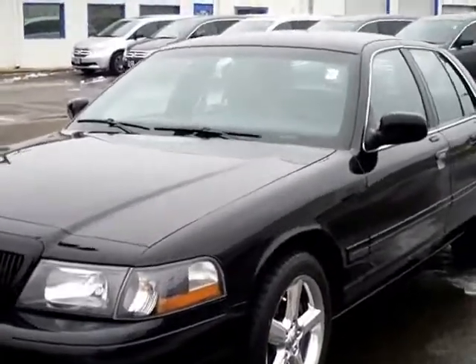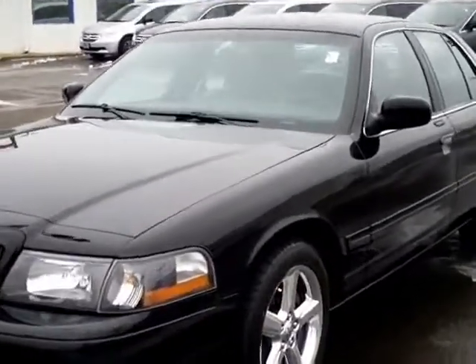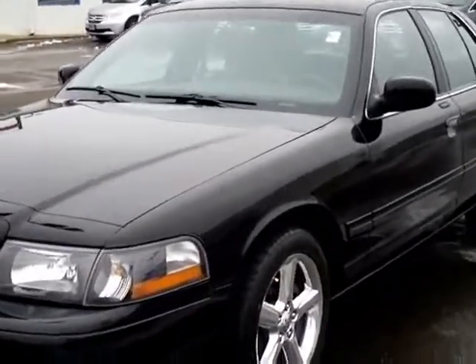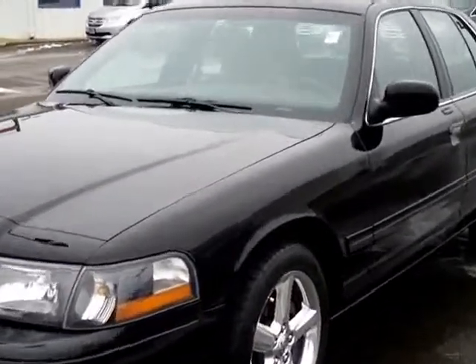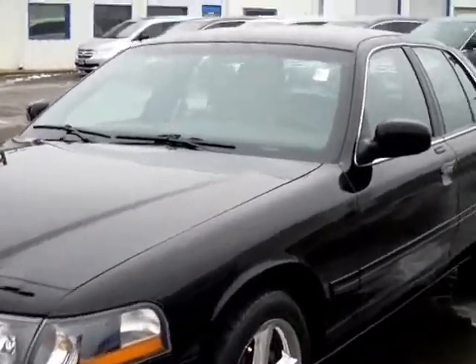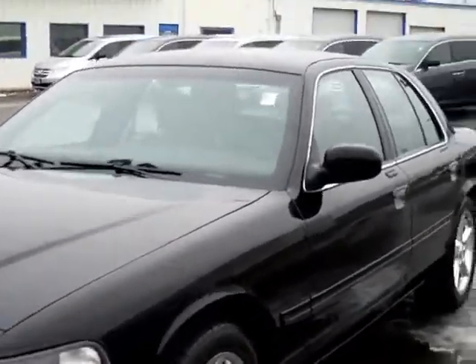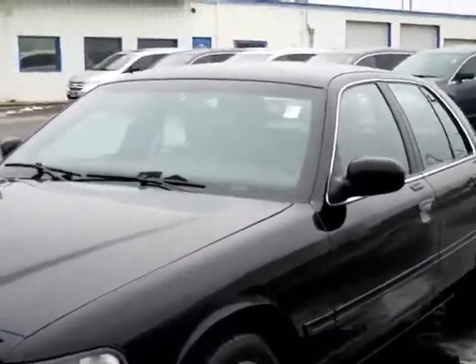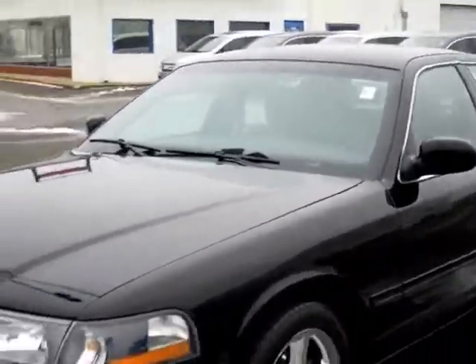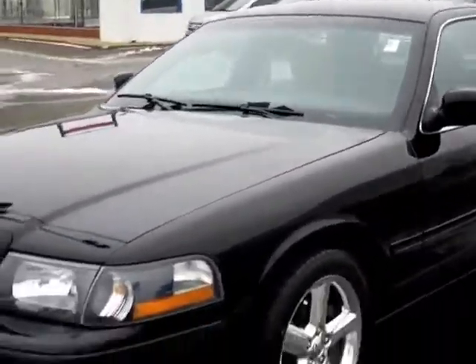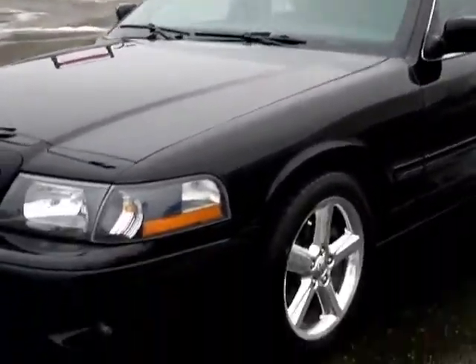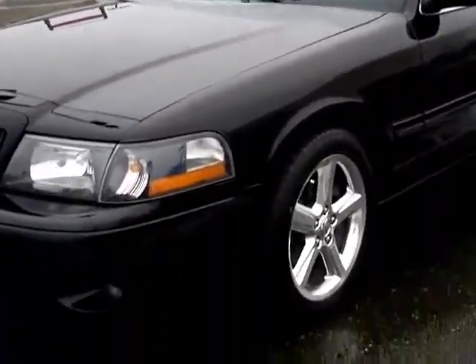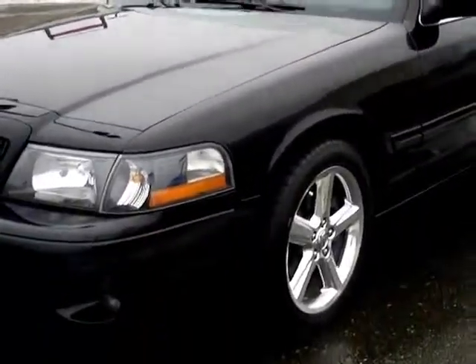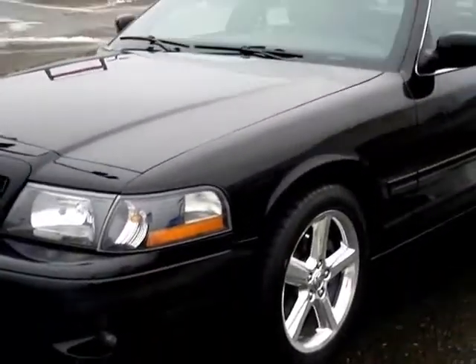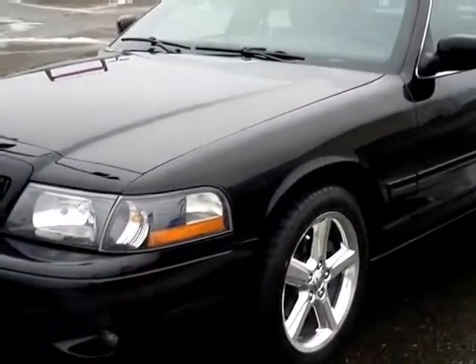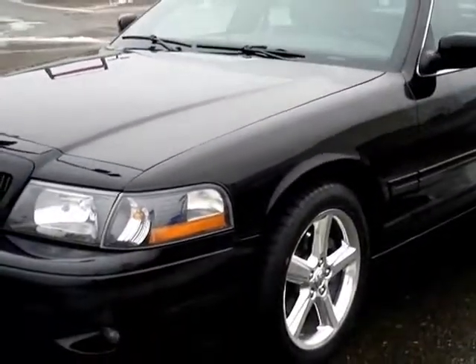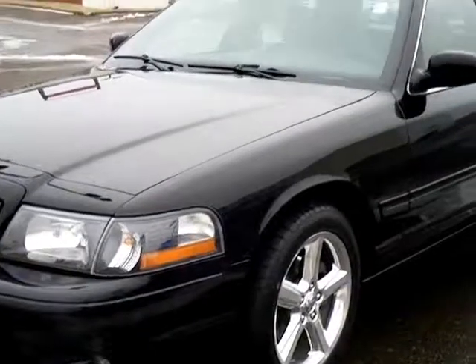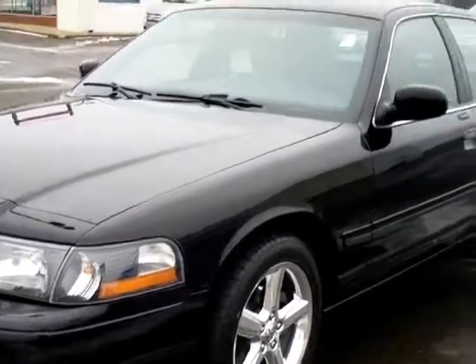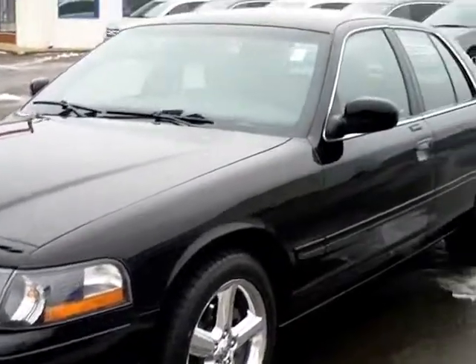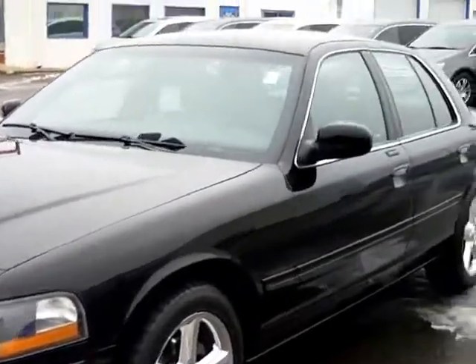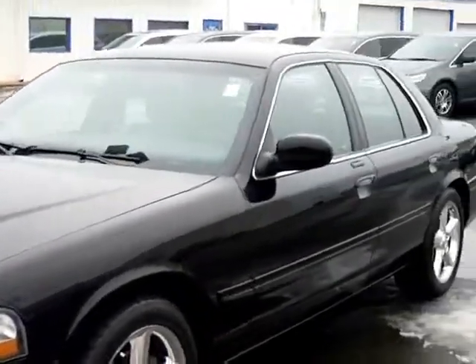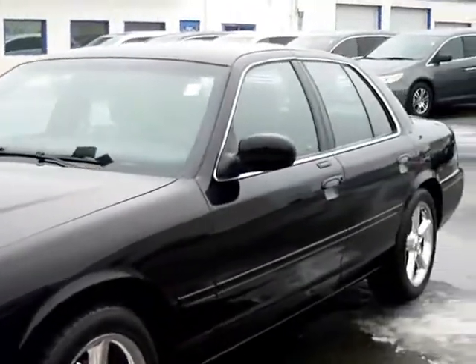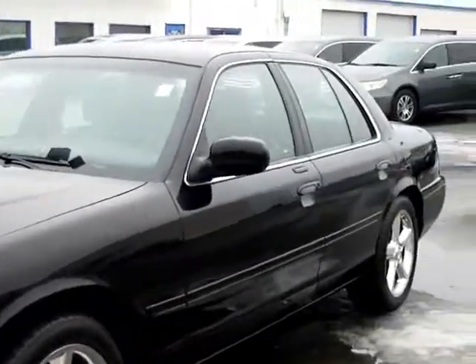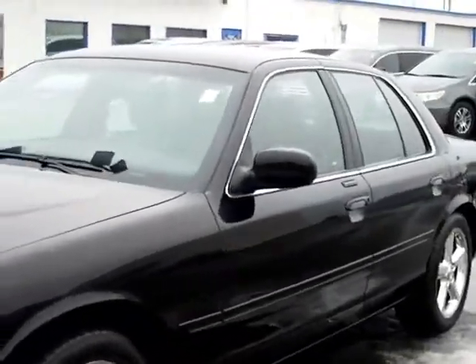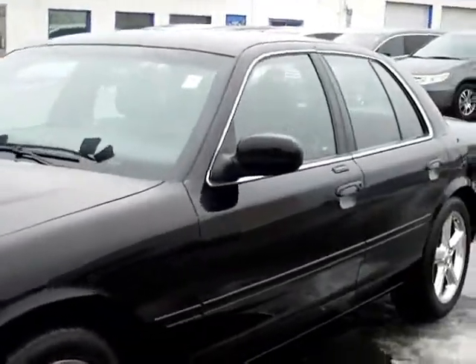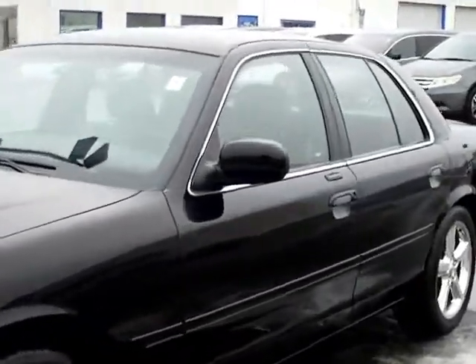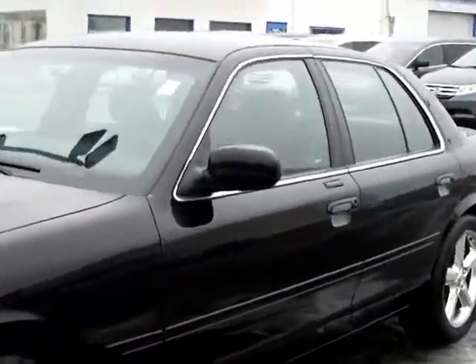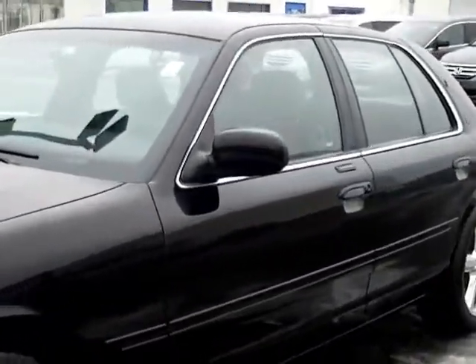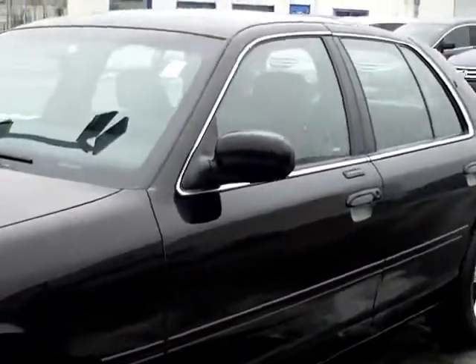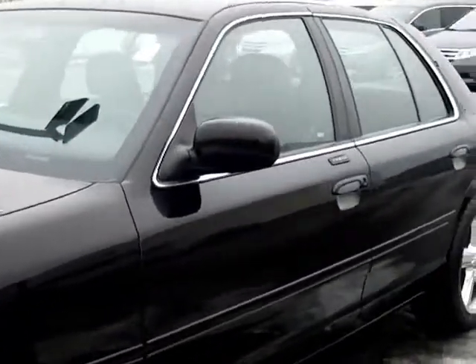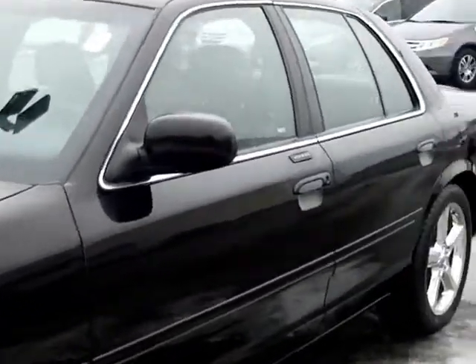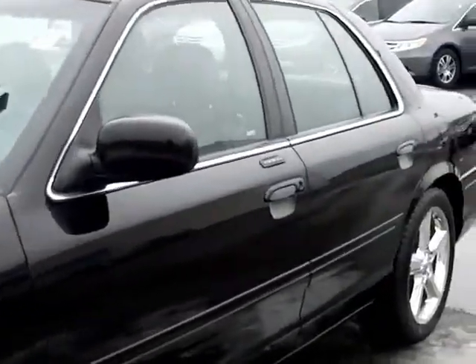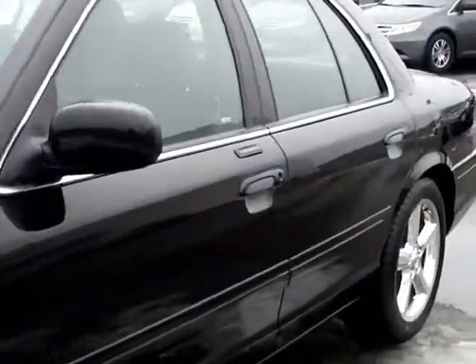Nice, clean car. A lot of these you find have been driven pretty hard. This one has been babied and is a very, very clean car.